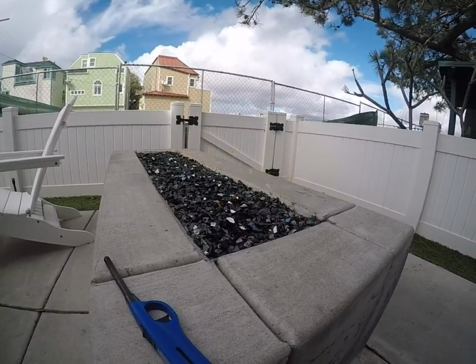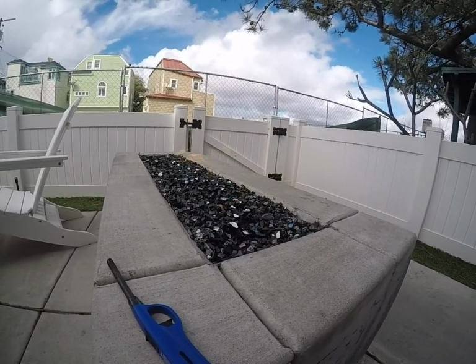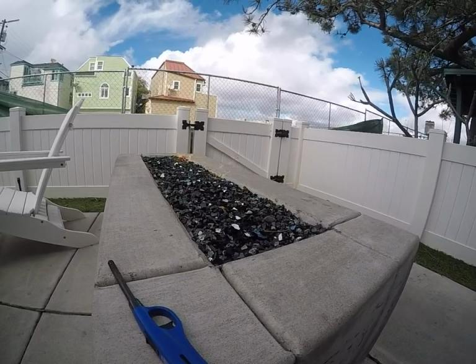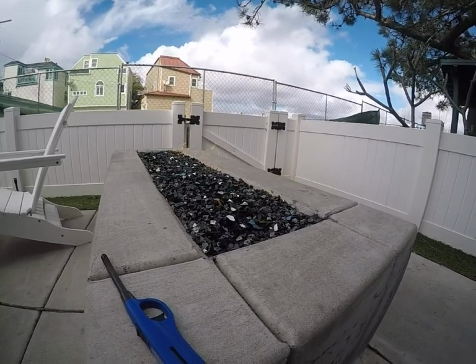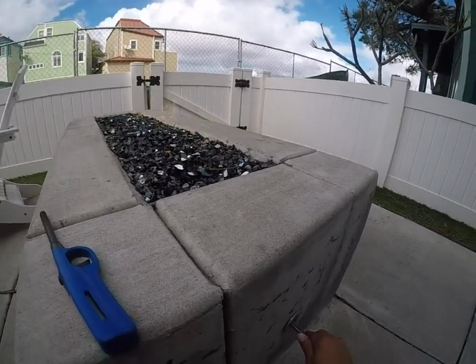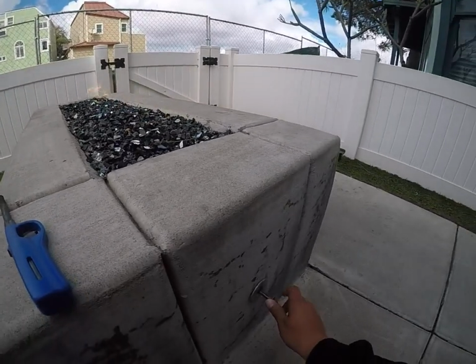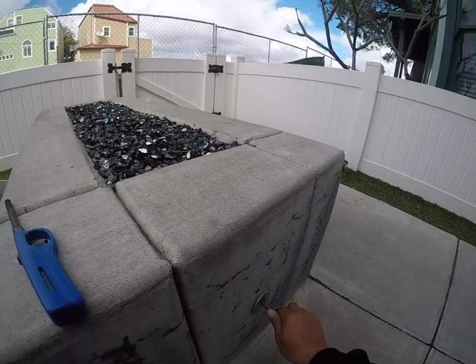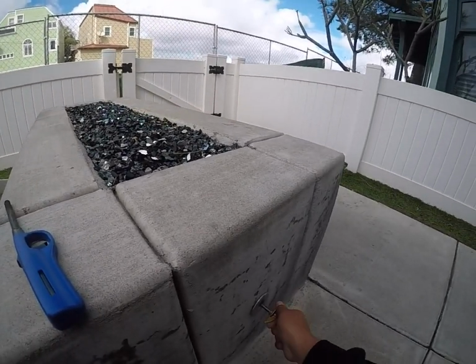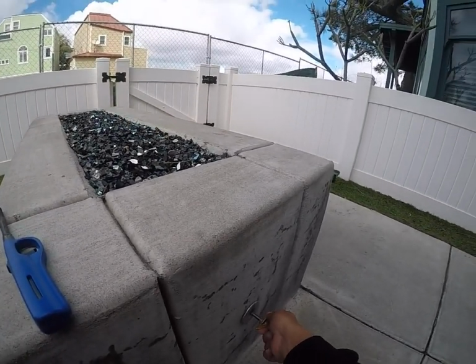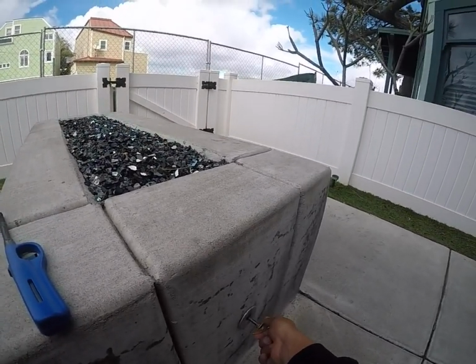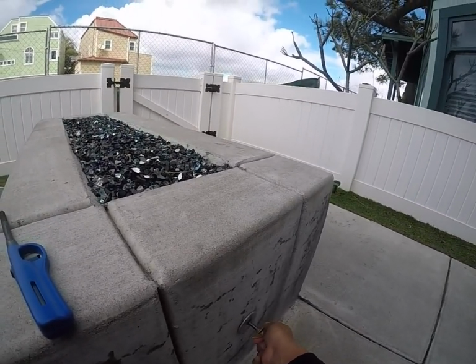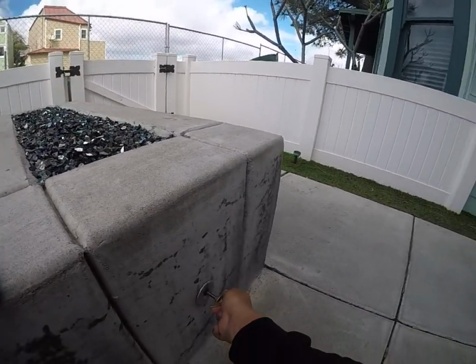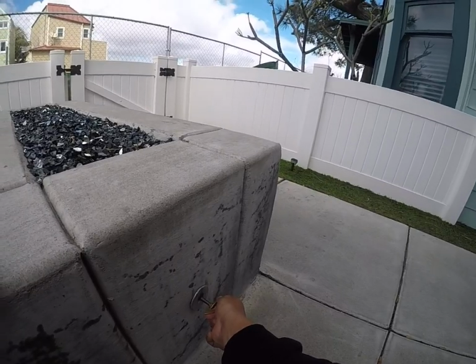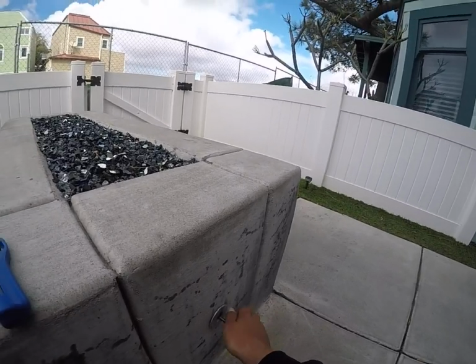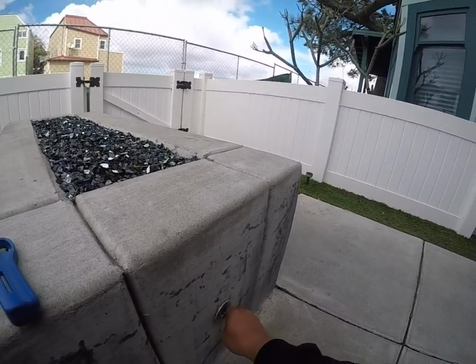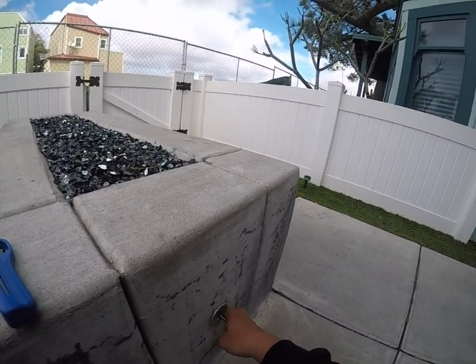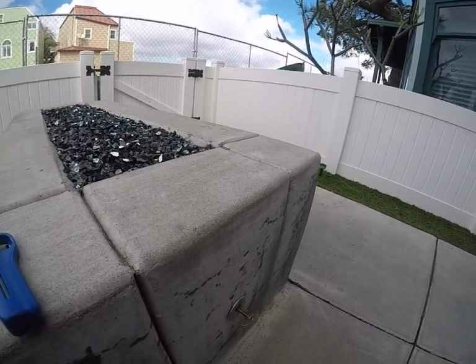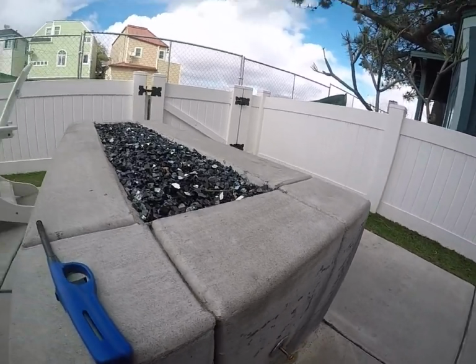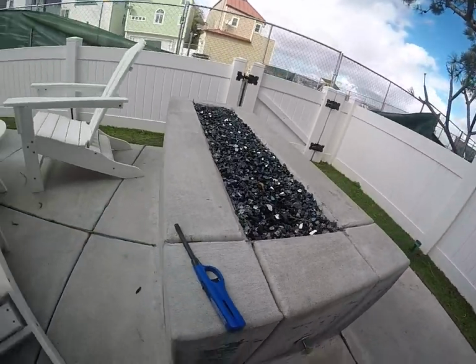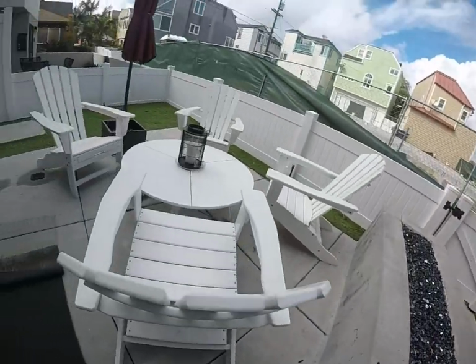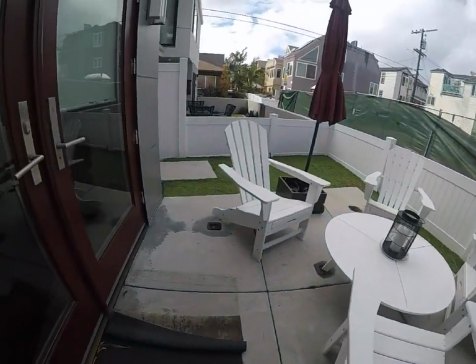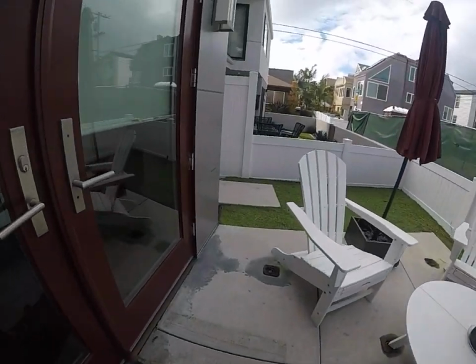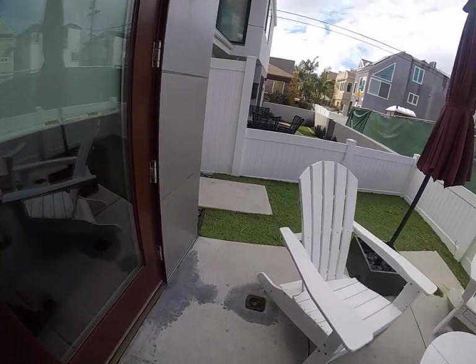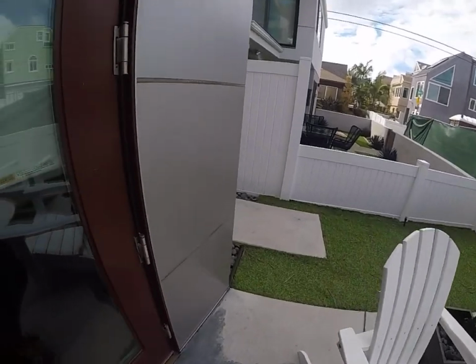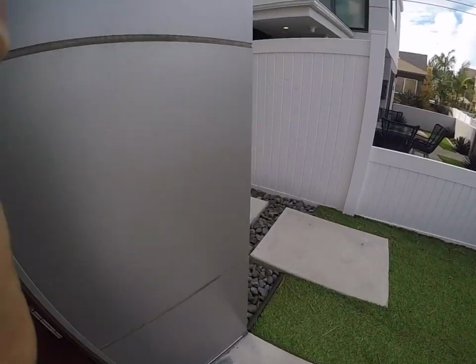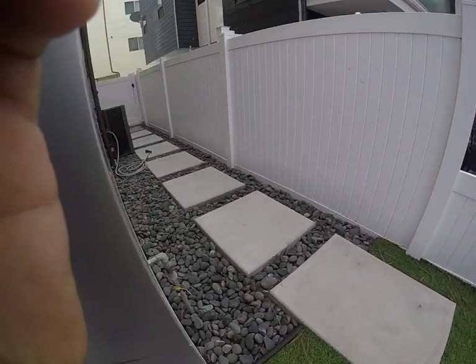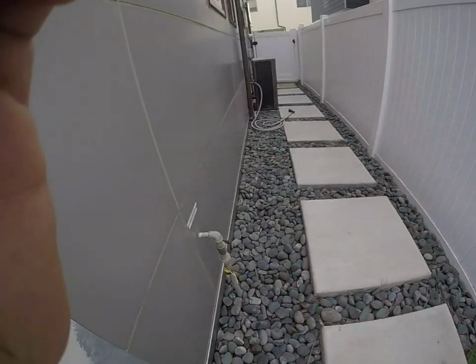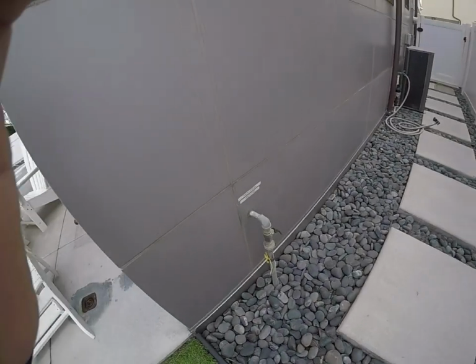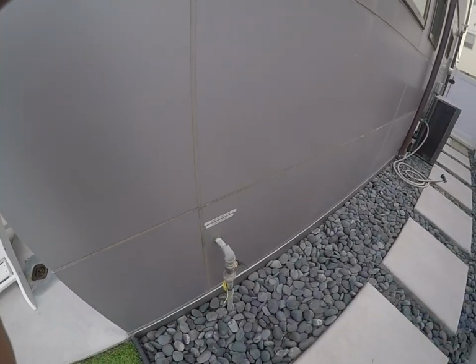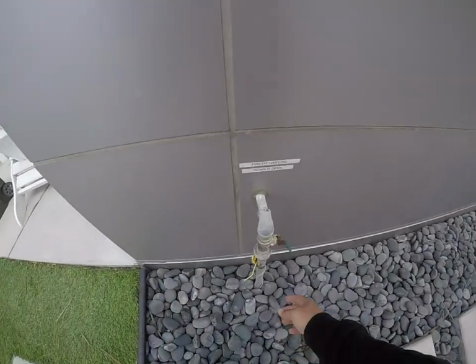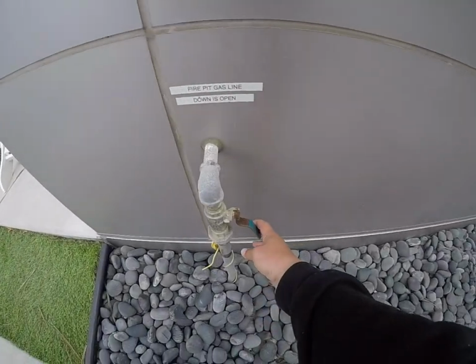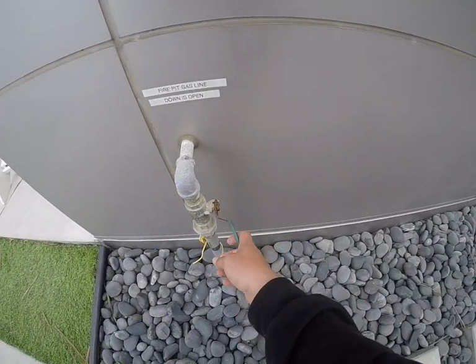You guys have a great stay. To turn it off, just turn the key all the way to the right and ensure that the gas is closed, and for safety, just close the gas line.